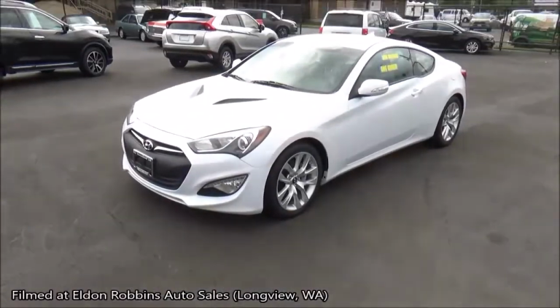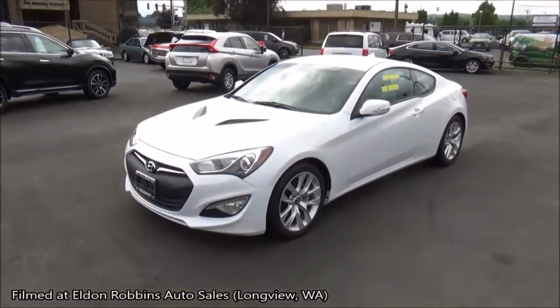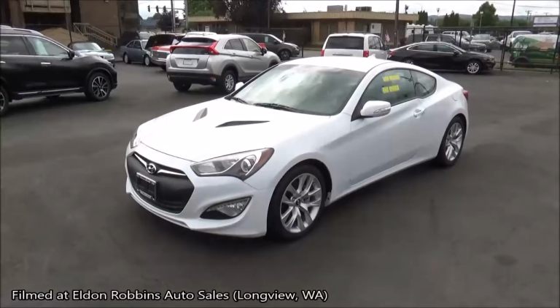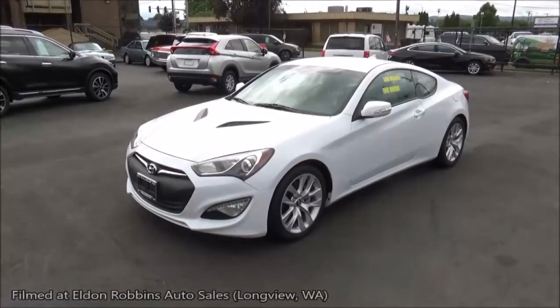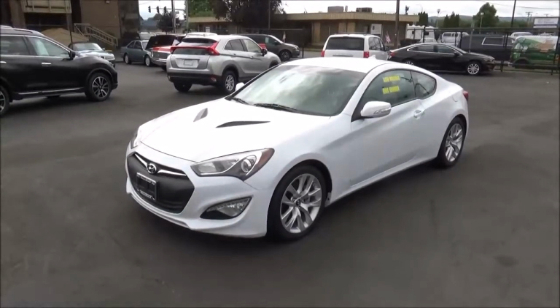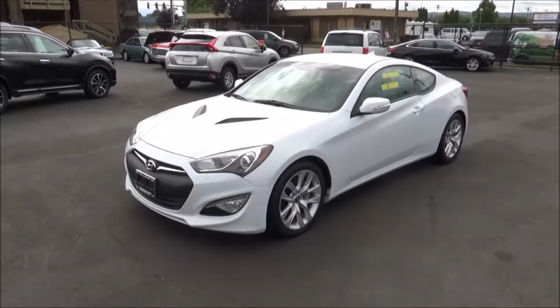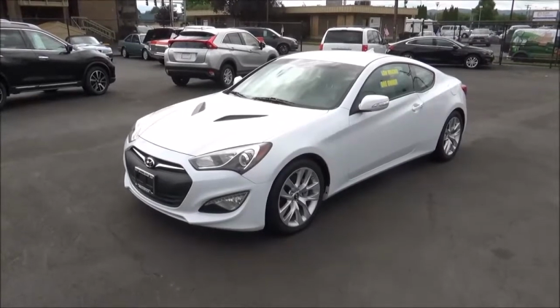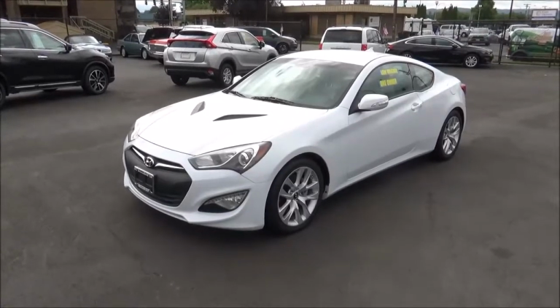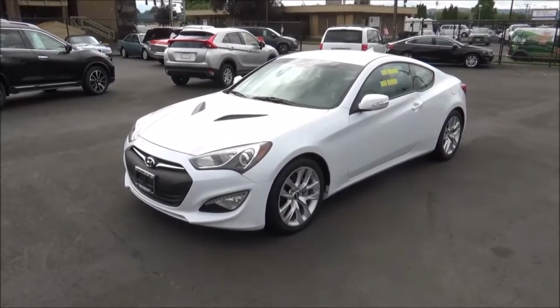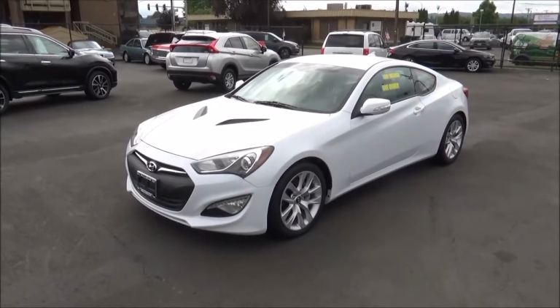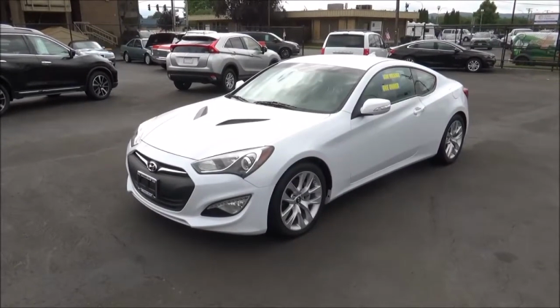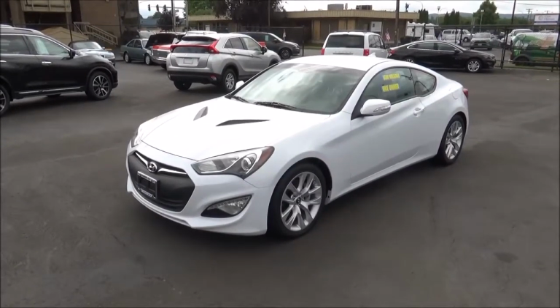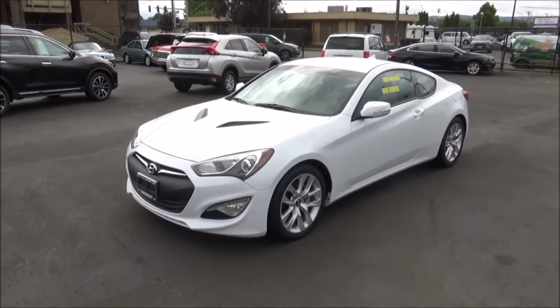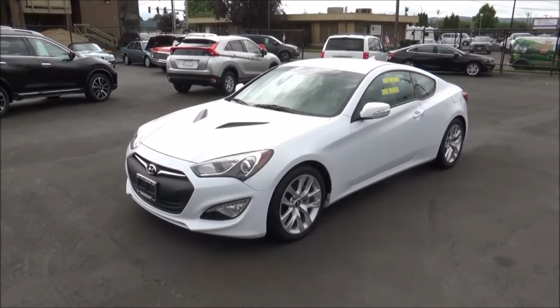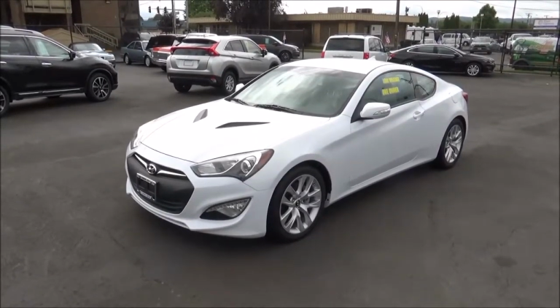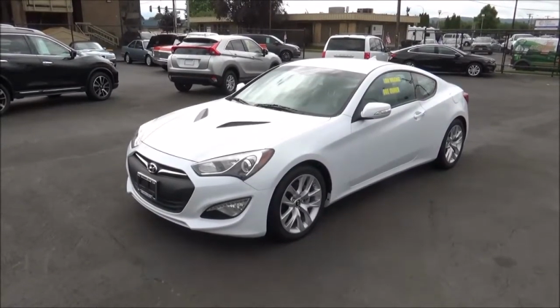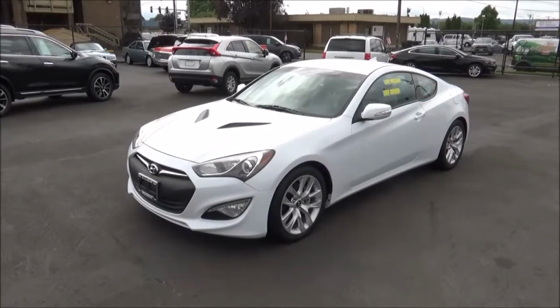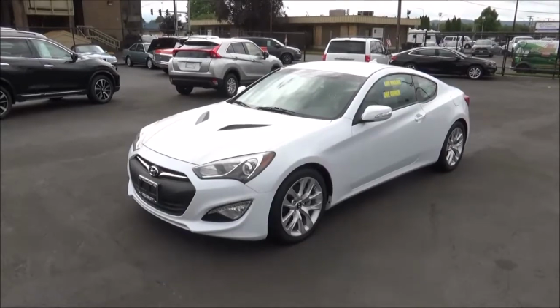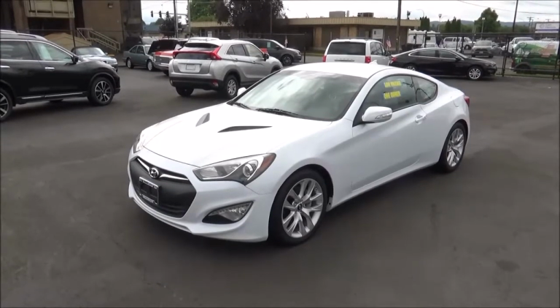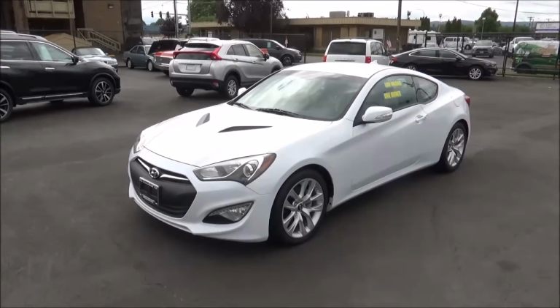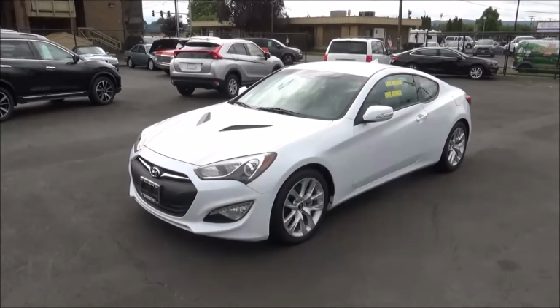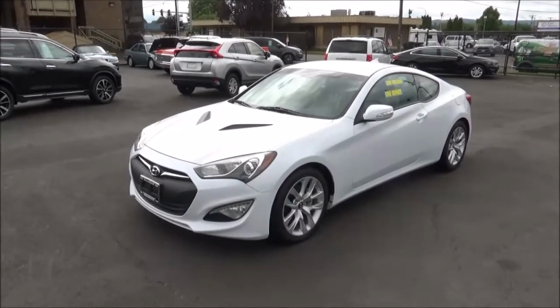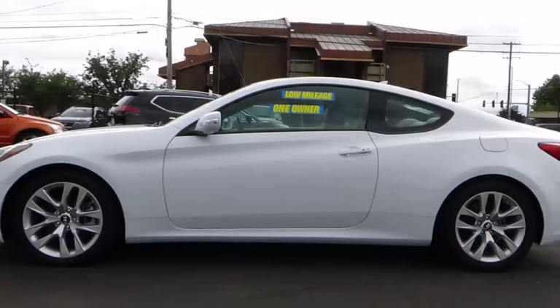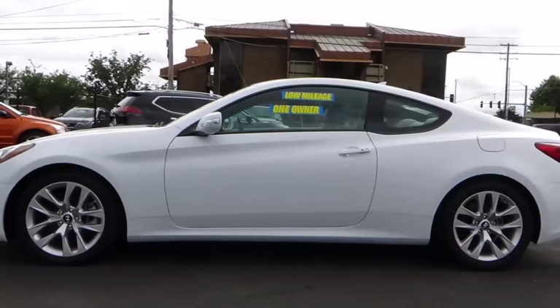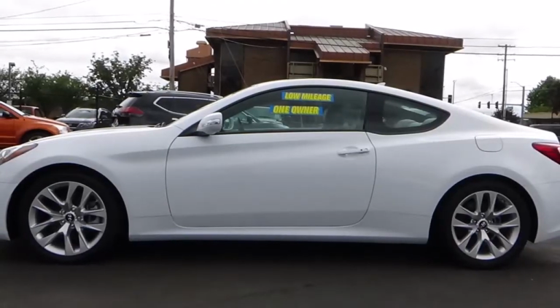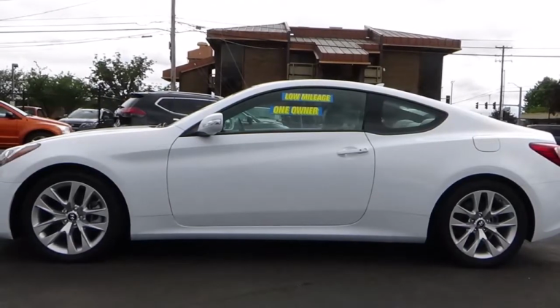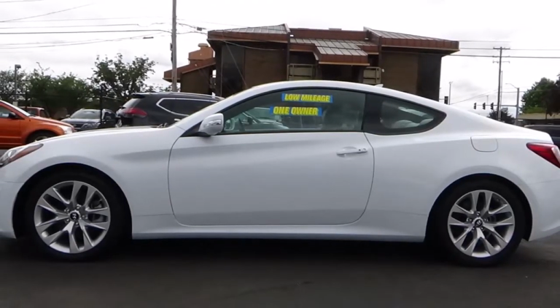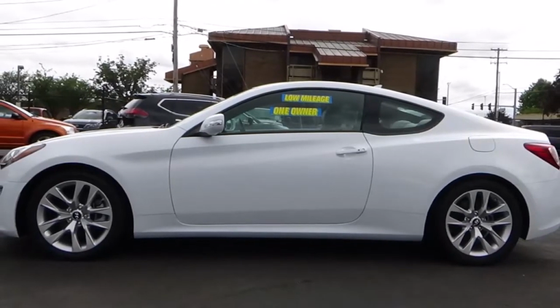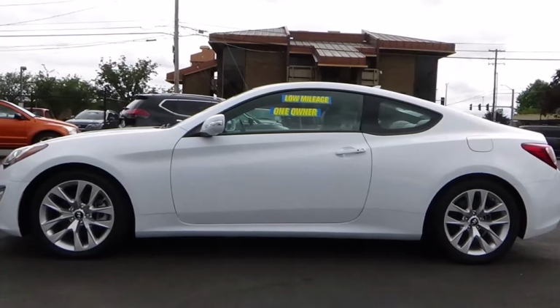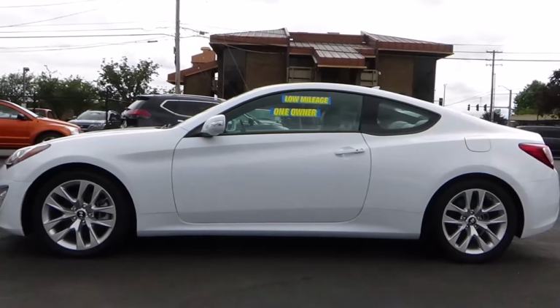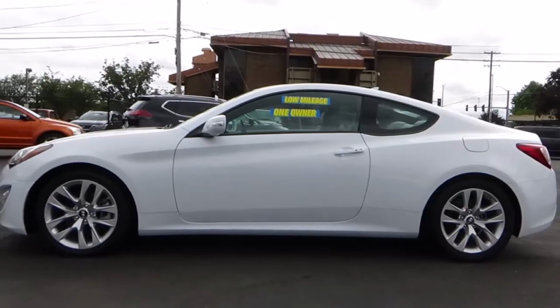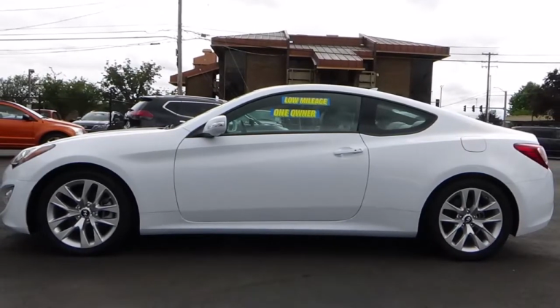Welcome to another tour. The vehicle we'll be showcasing in this video will be this 2016 Hyundai Genesis Coupe 3.8. This Genesis Coupe is finished in the Casablanca white exterior color.